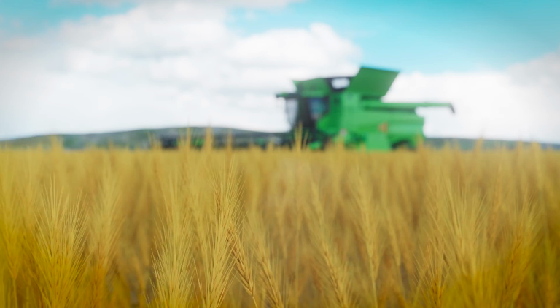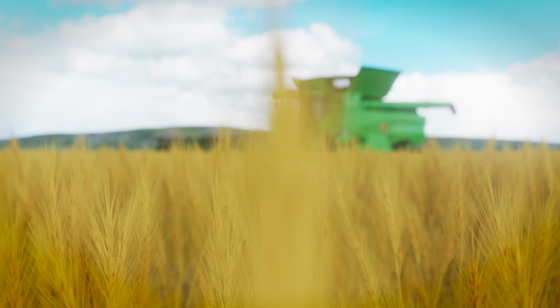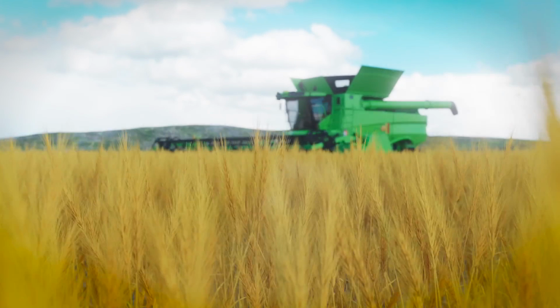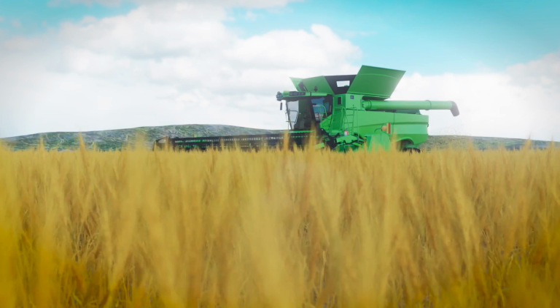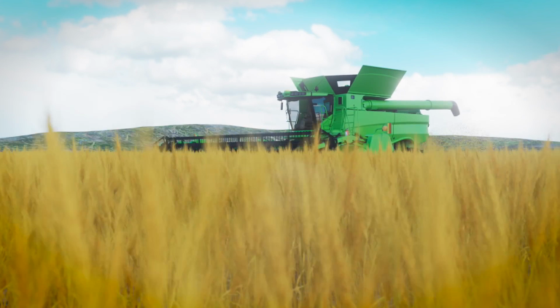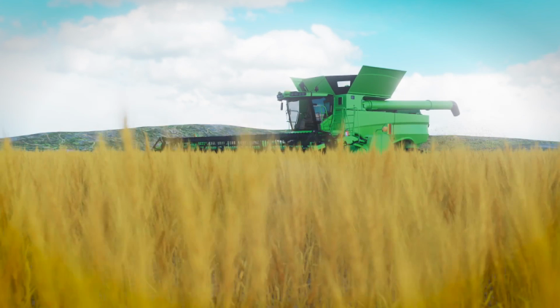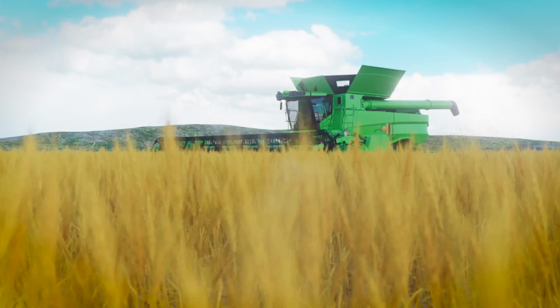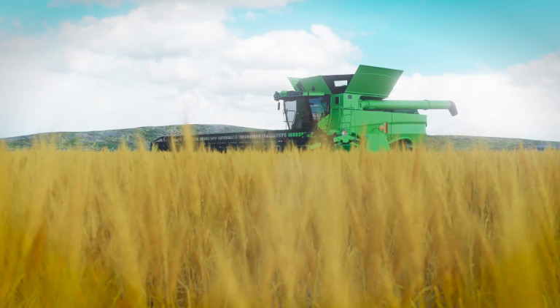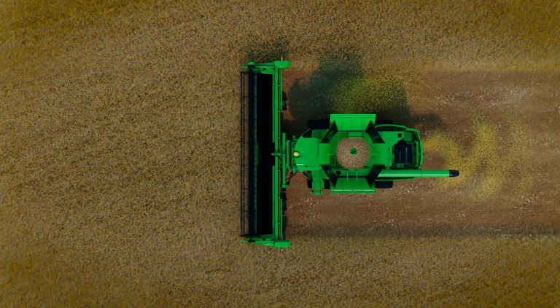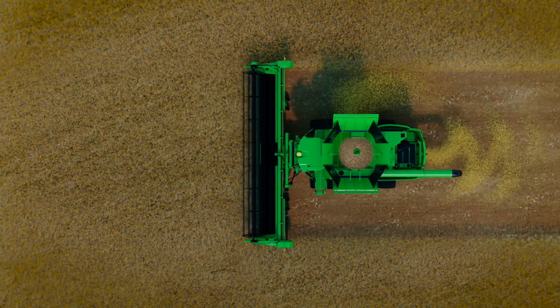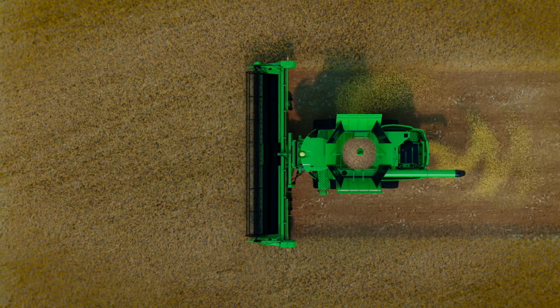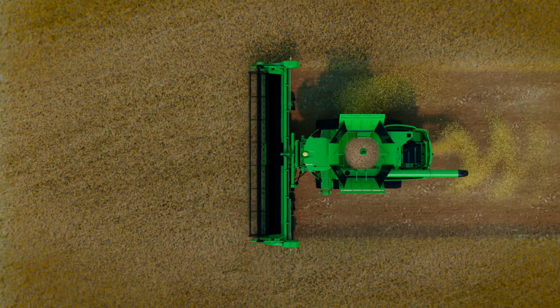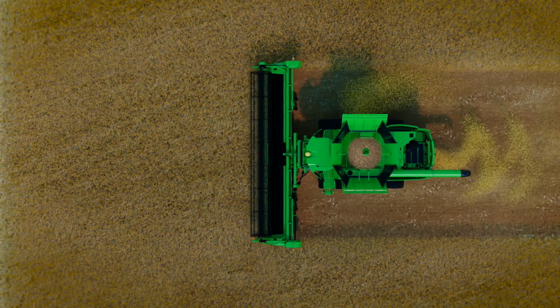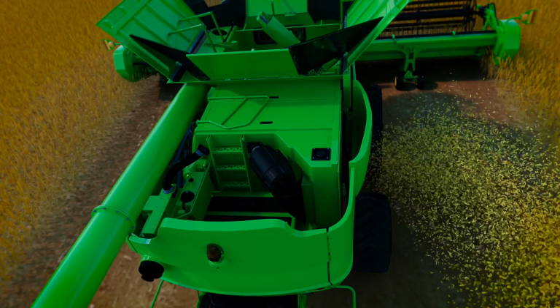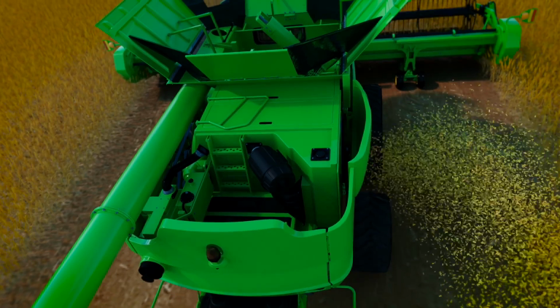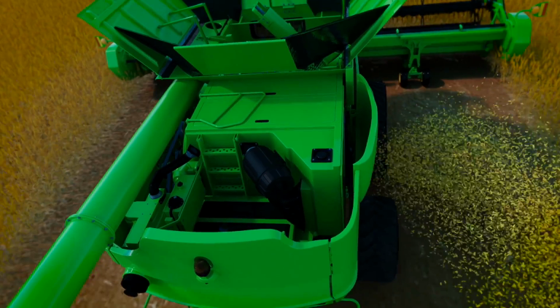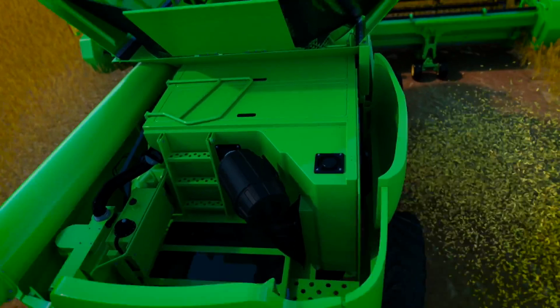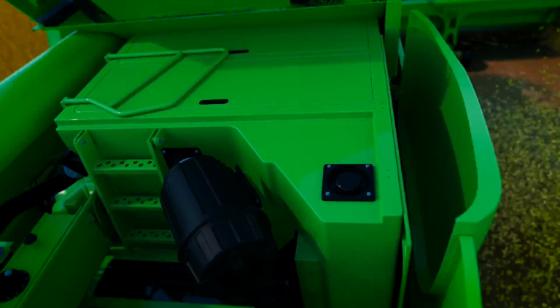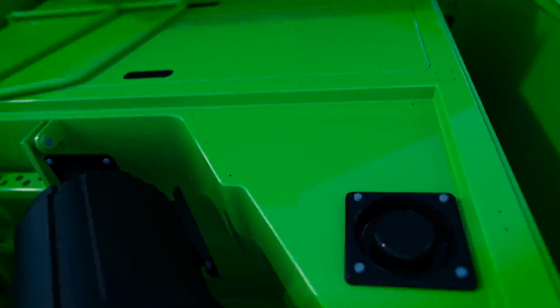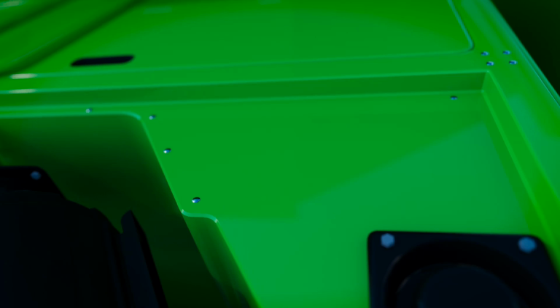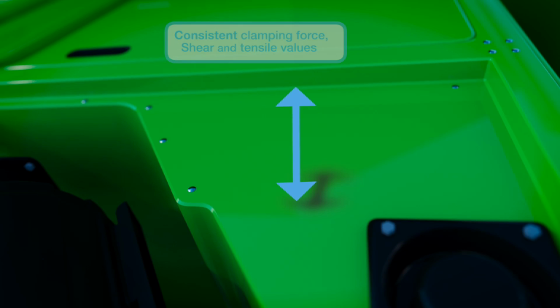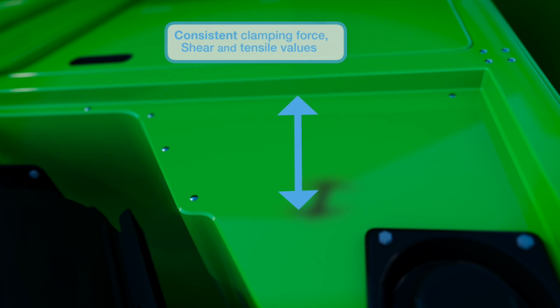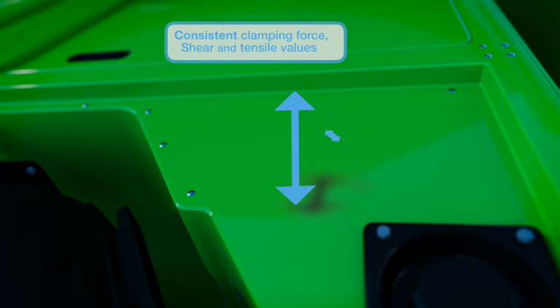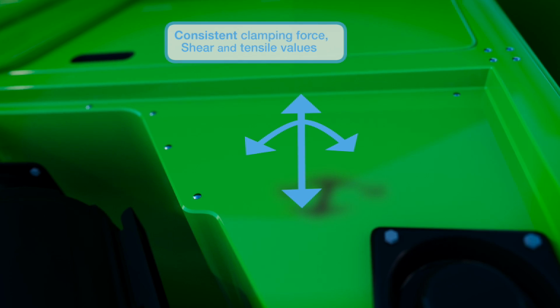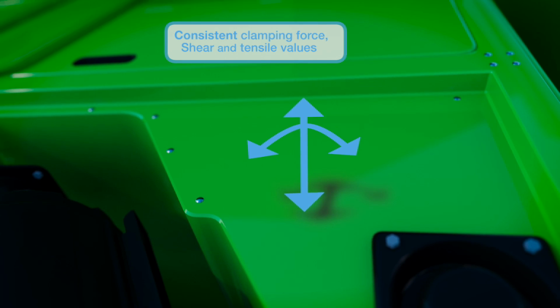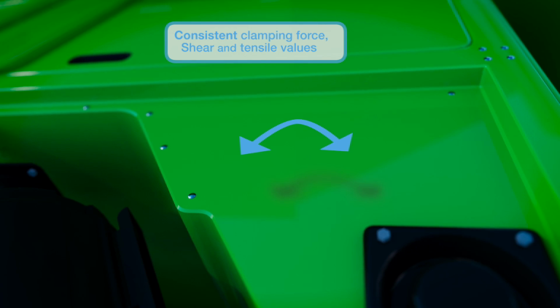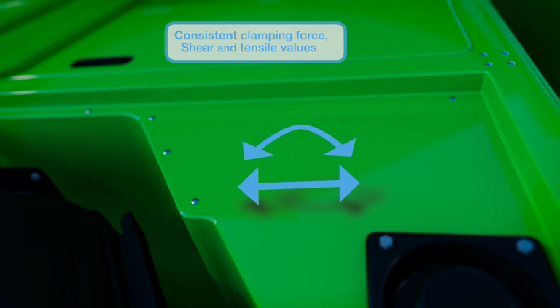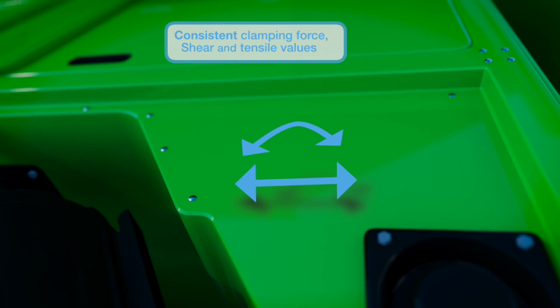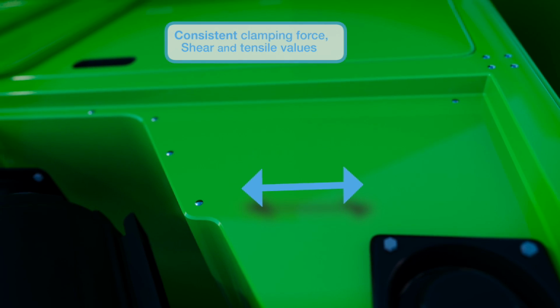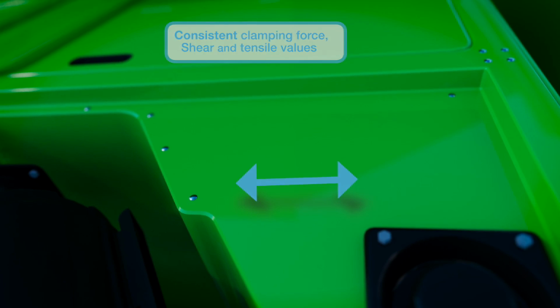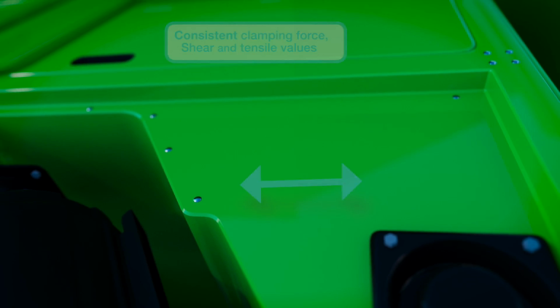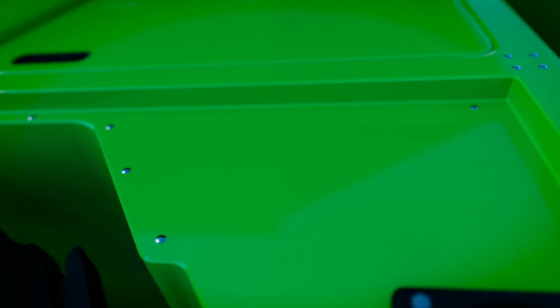The G-Grip system has been developed and proven to be vibration resistant in all applications. The setting process guarantees consistent clamping force, shear, and tensile values once installed.